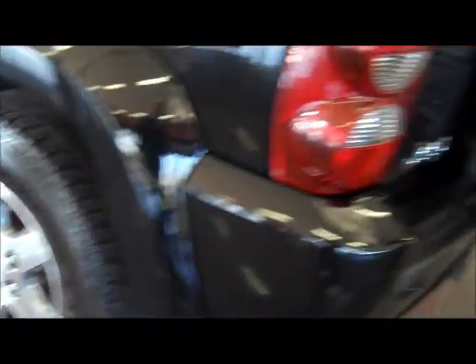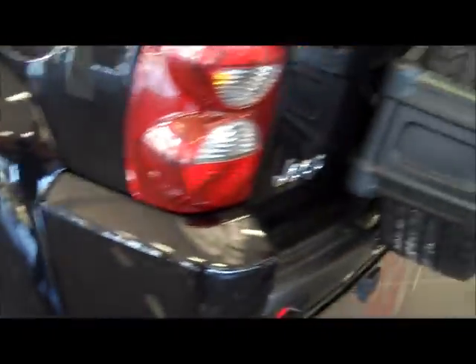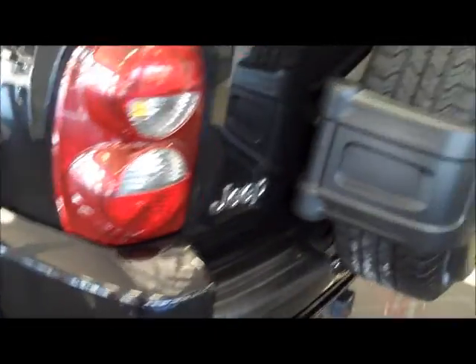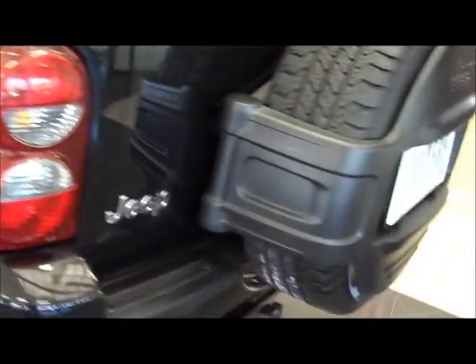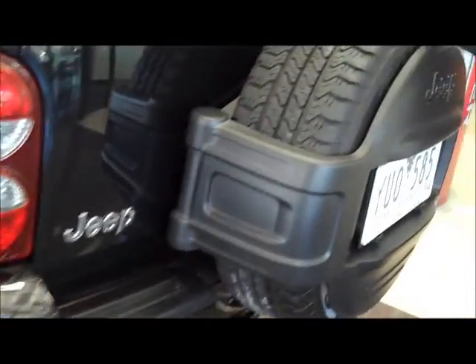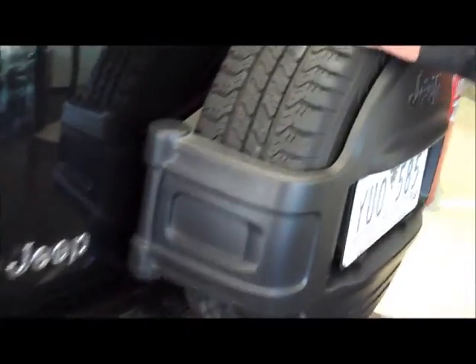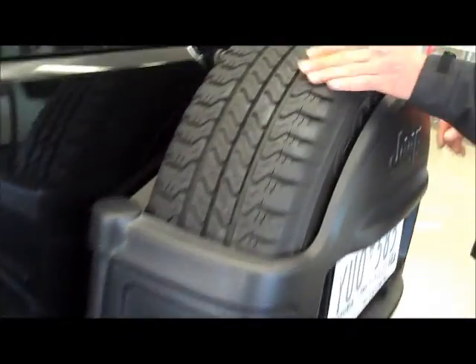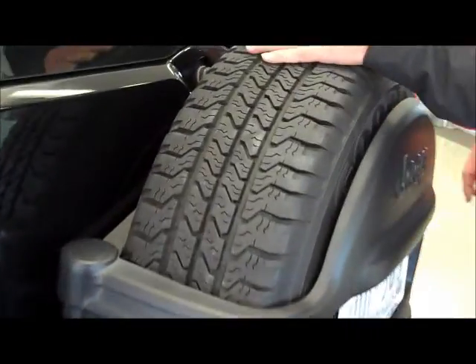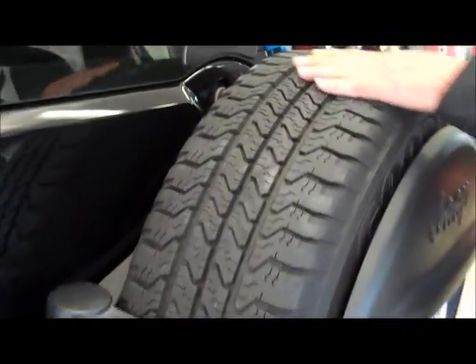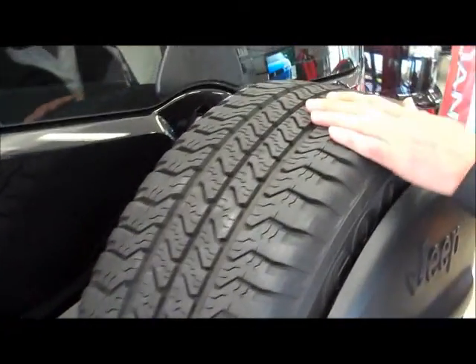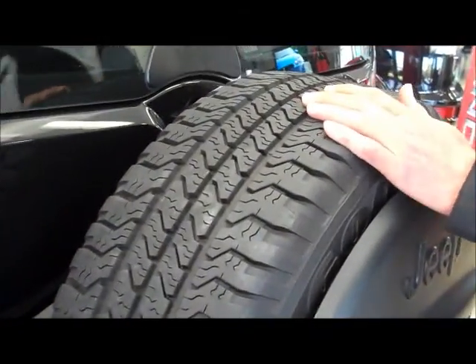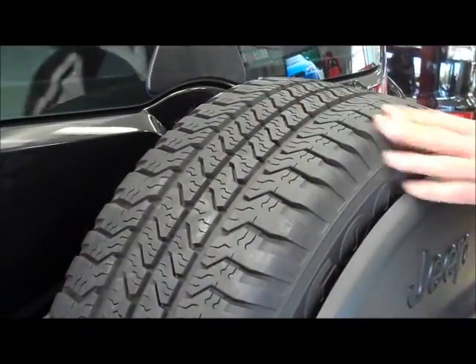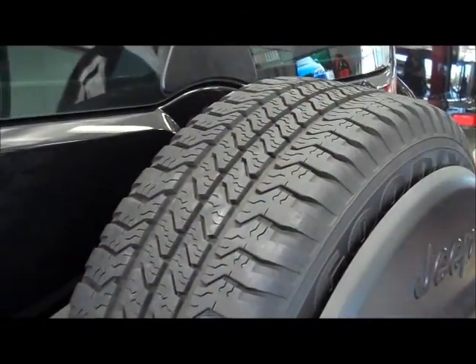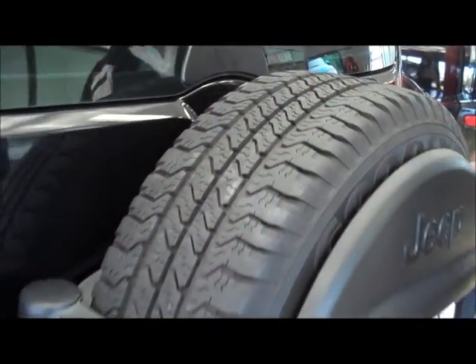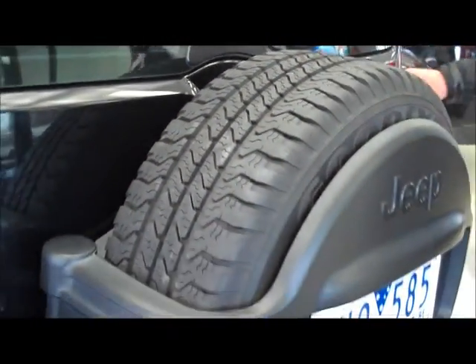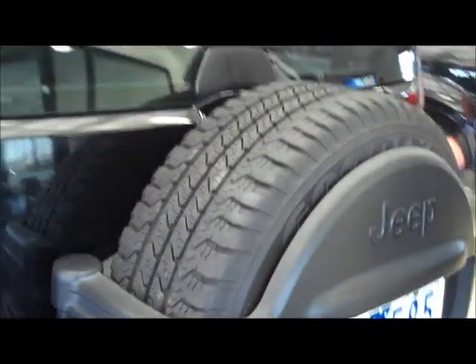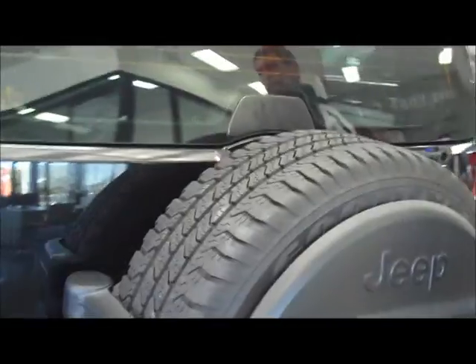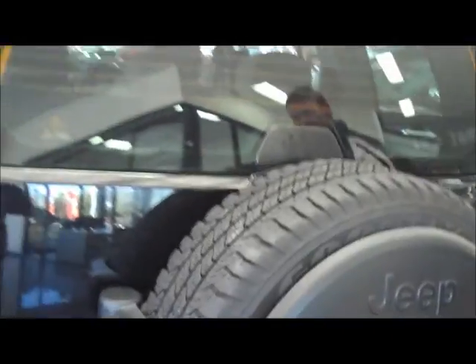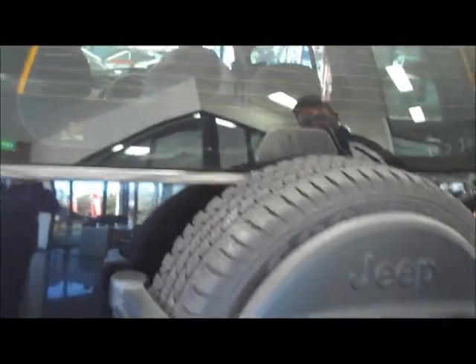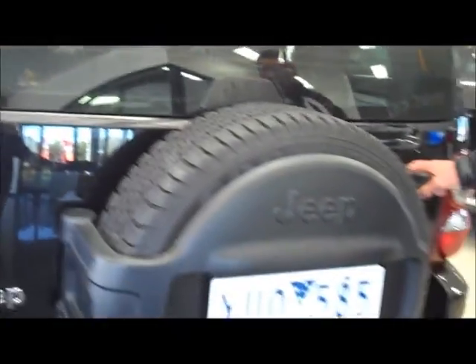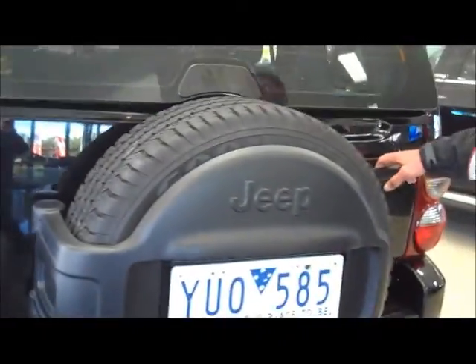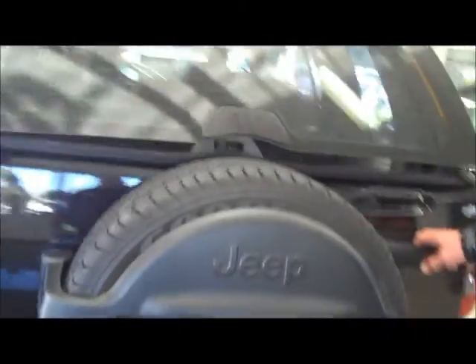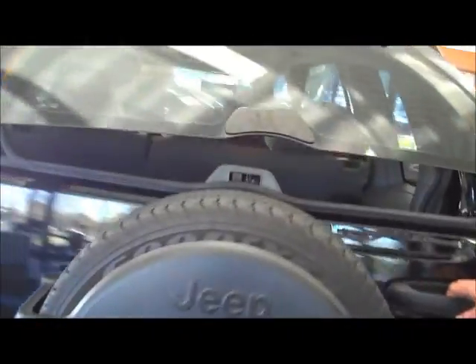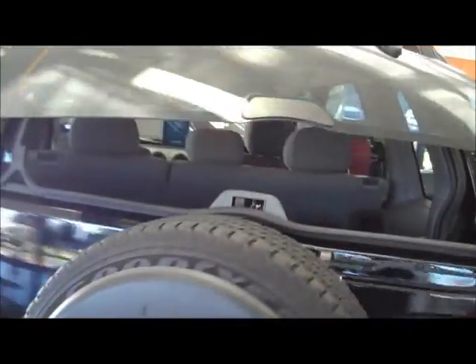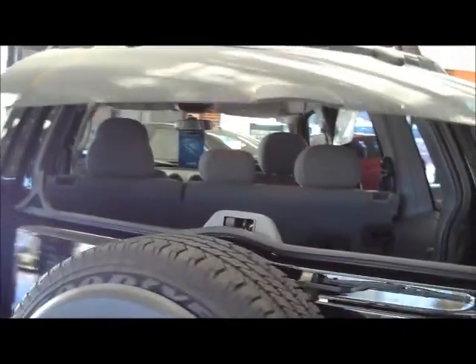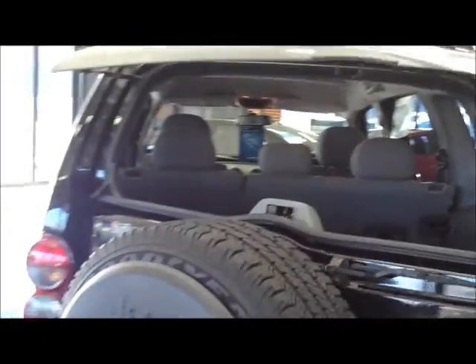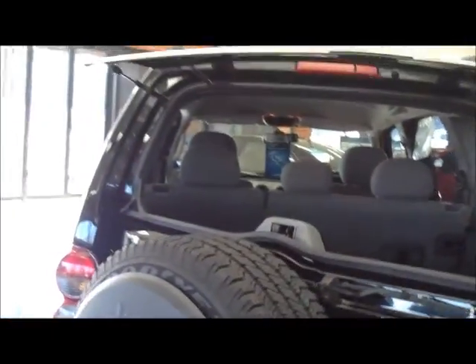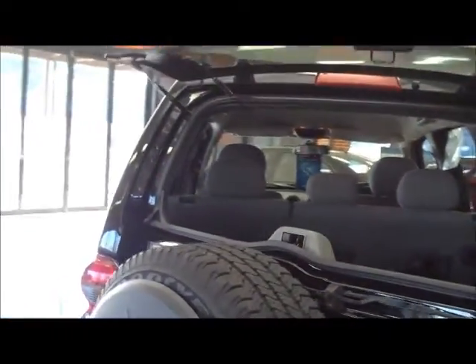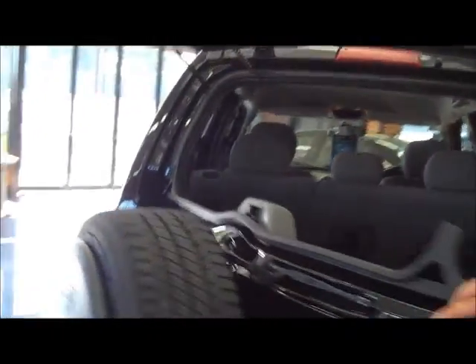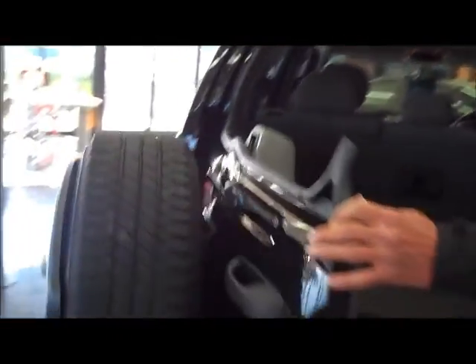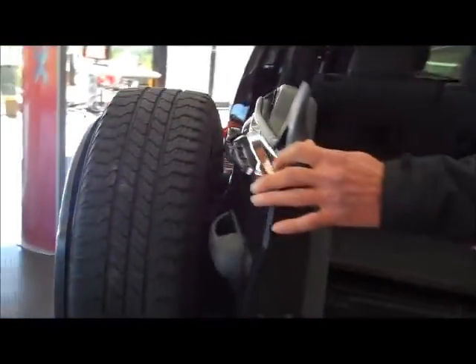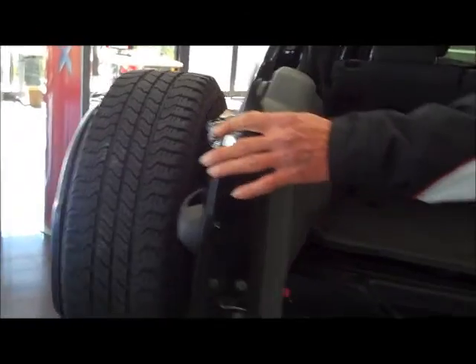Spare tyre — once again all-terrain with plenty of tread, really good condition. Coming around to the tailgate, automatic release on your rear window as we open the tailgate.